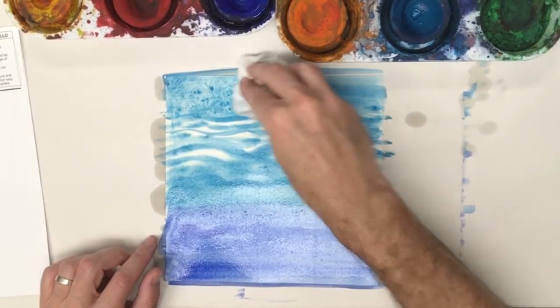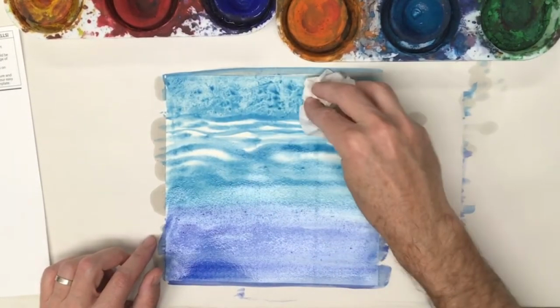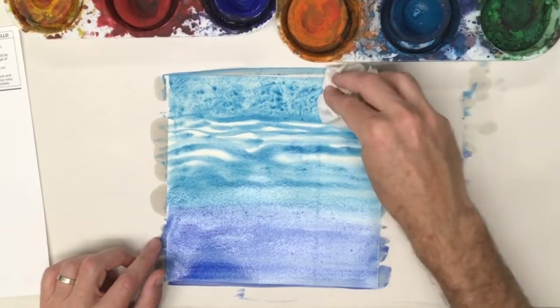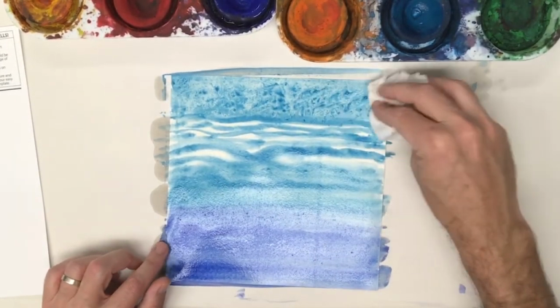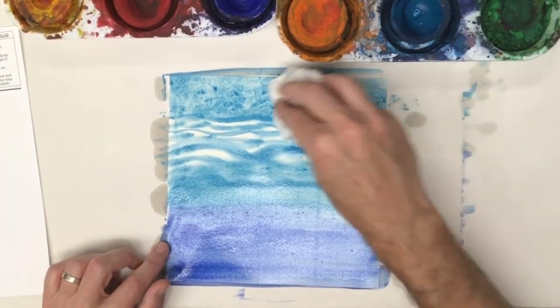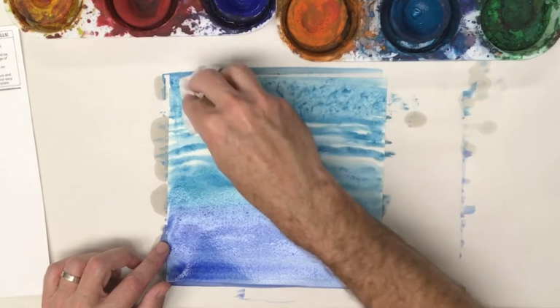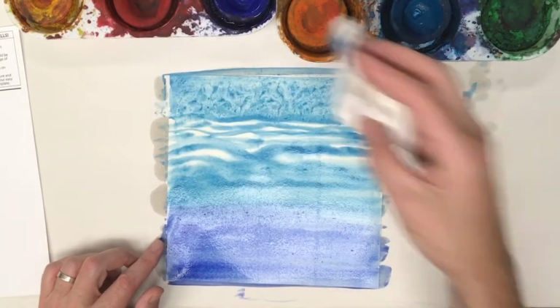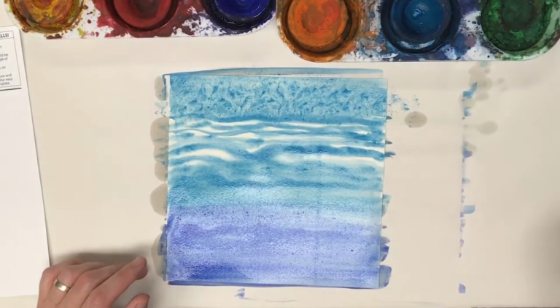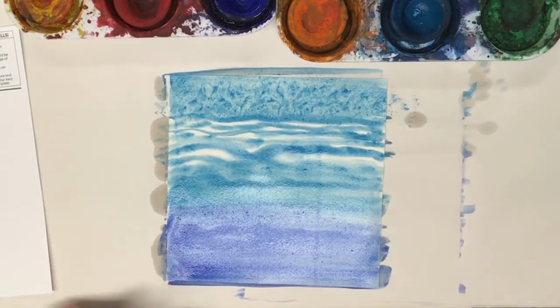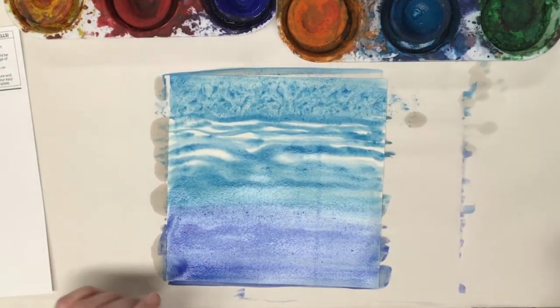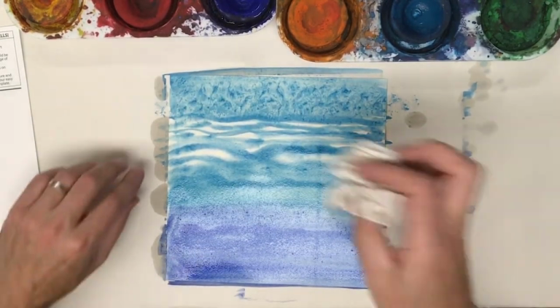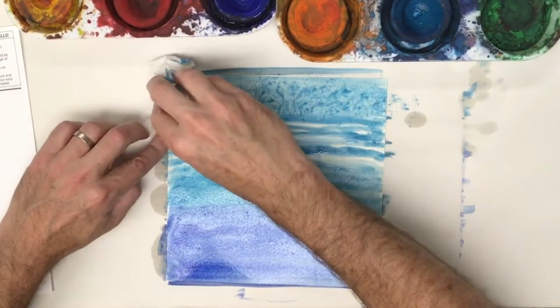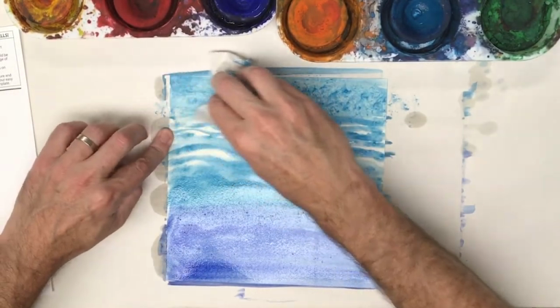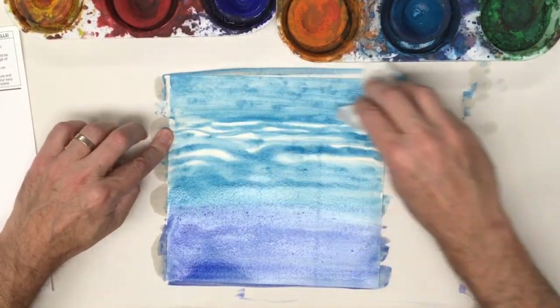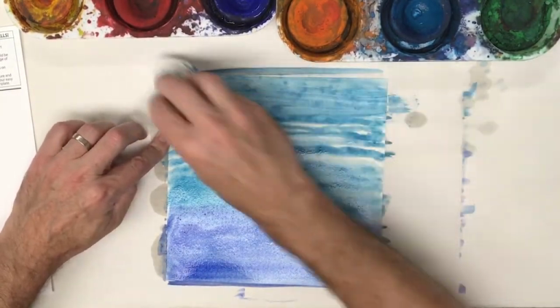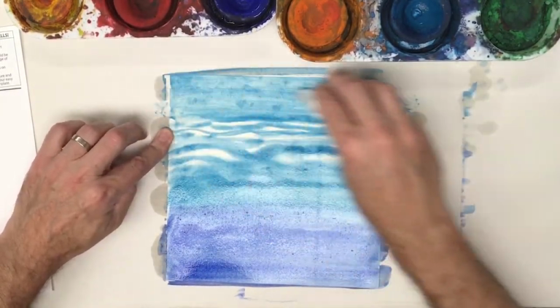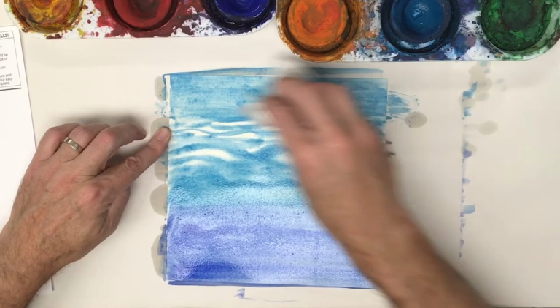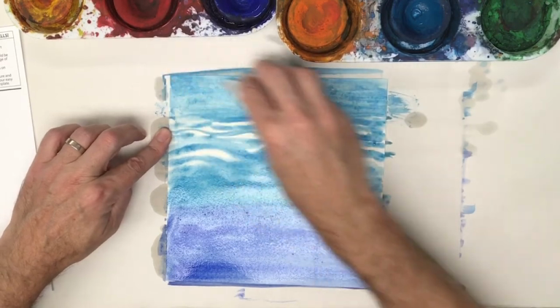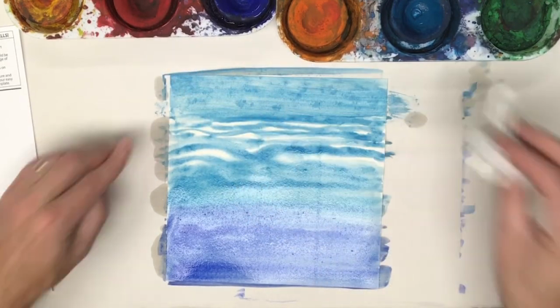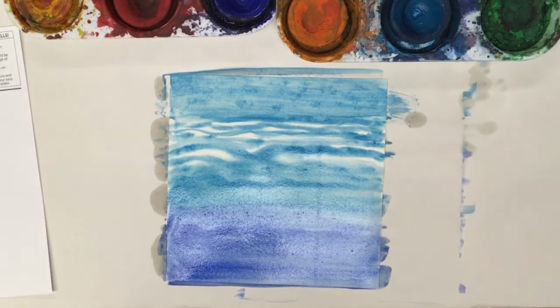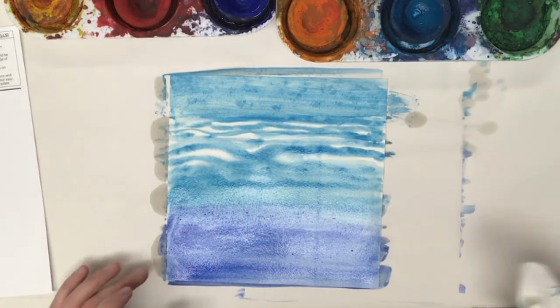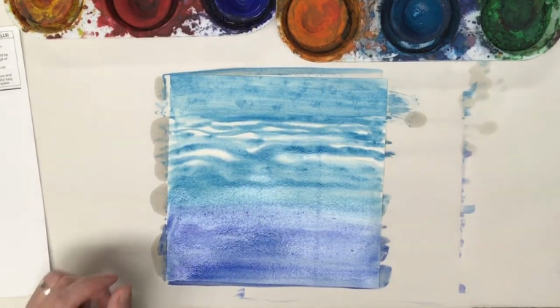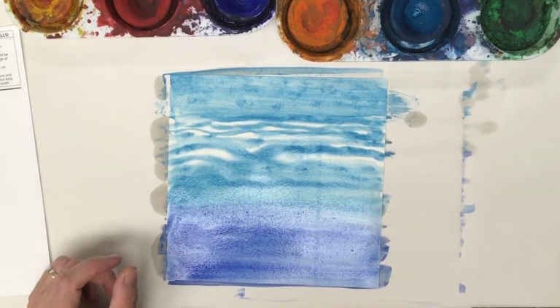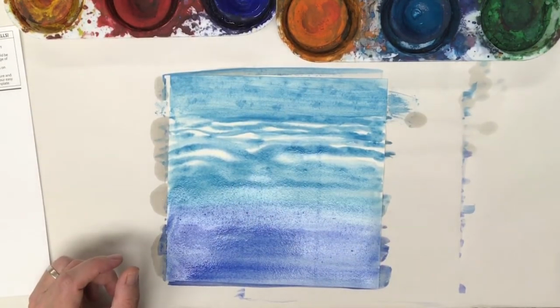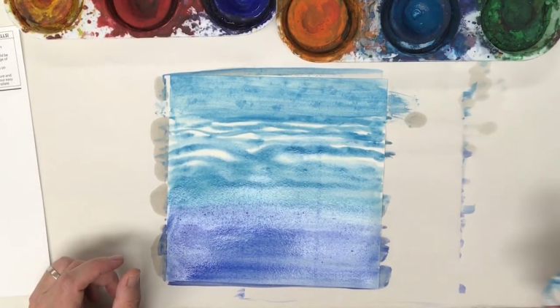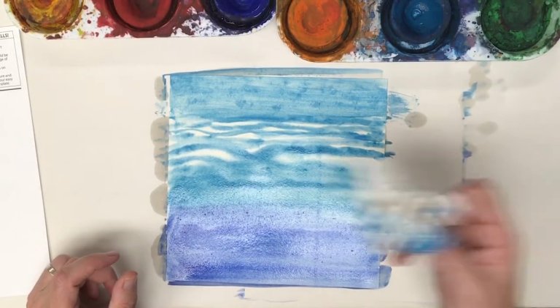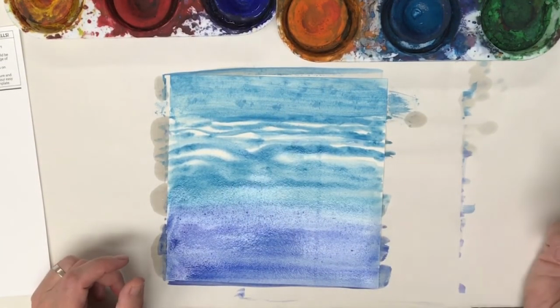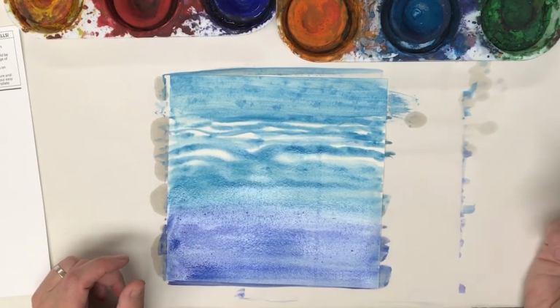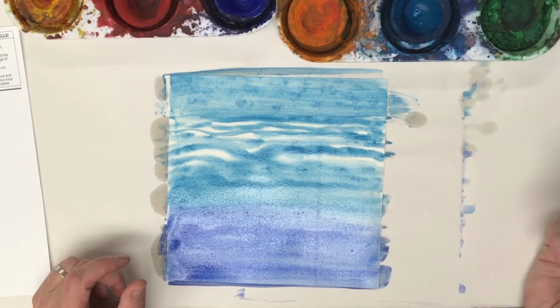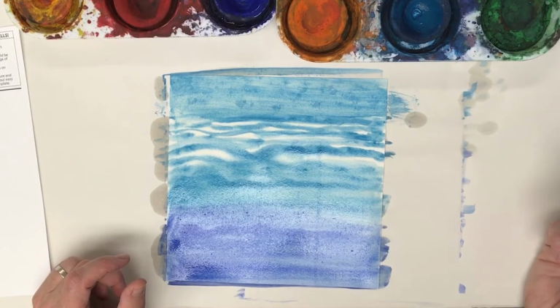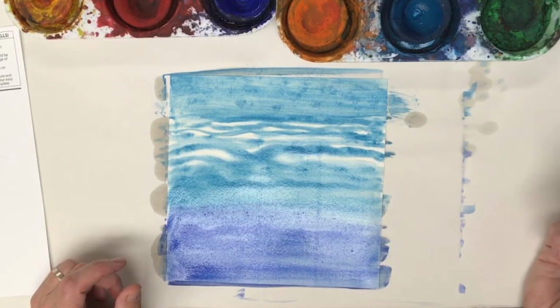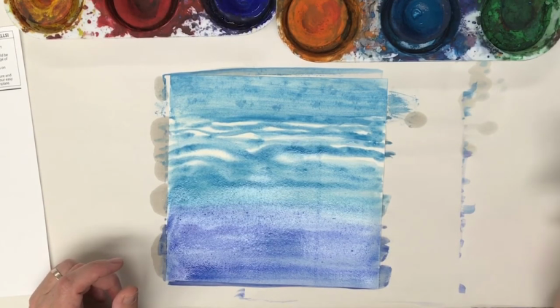At the same time I'm making a little texture. If I don't like that texture I could just pull it off more. That kind of looks like wind. And now I'll let that dry and then I'll do the next step of my project.